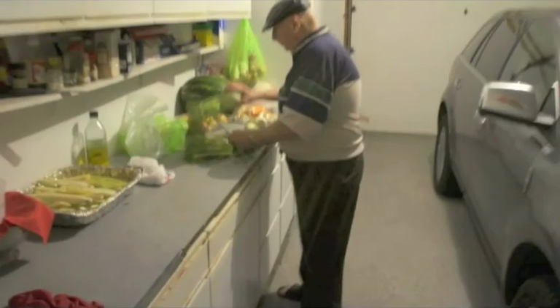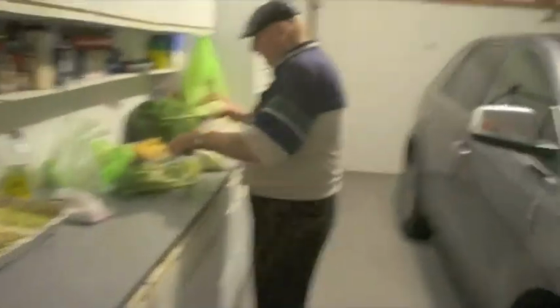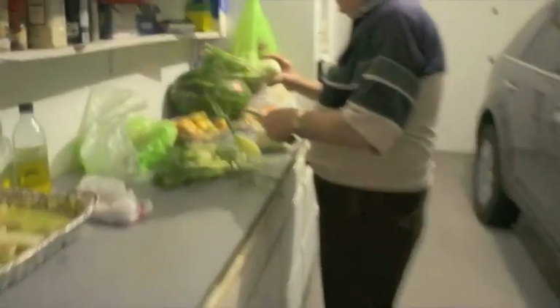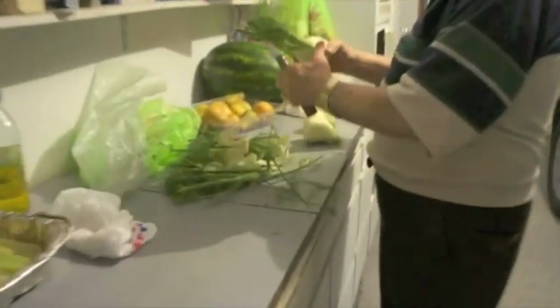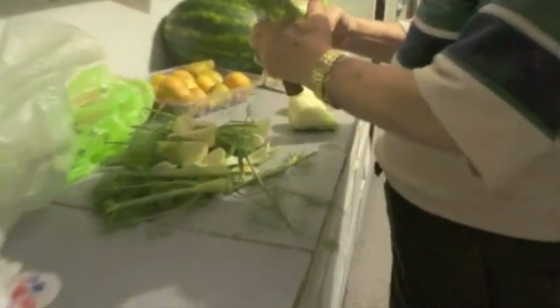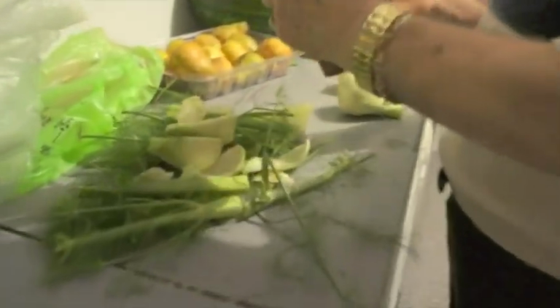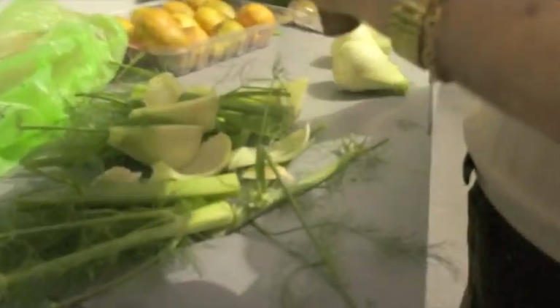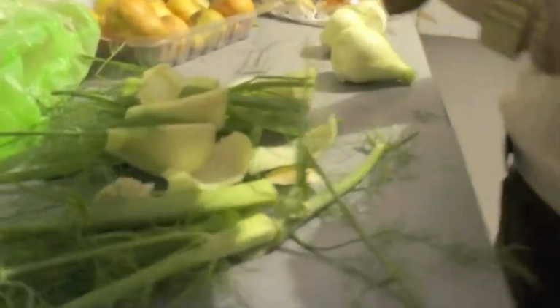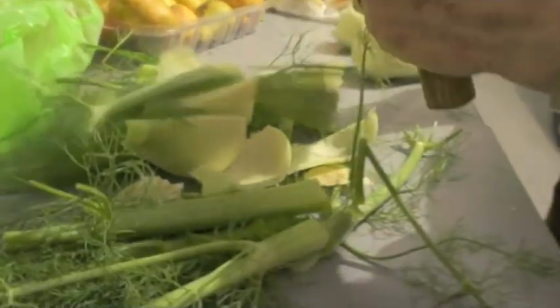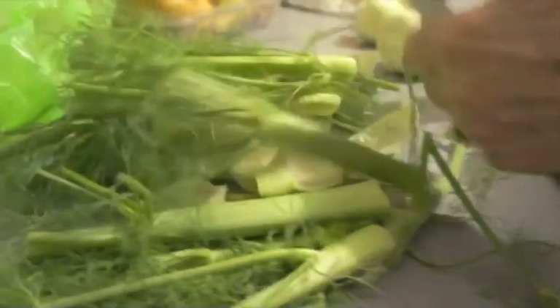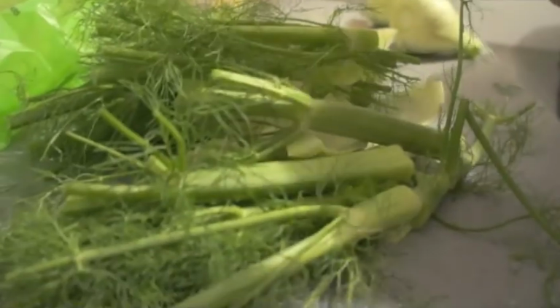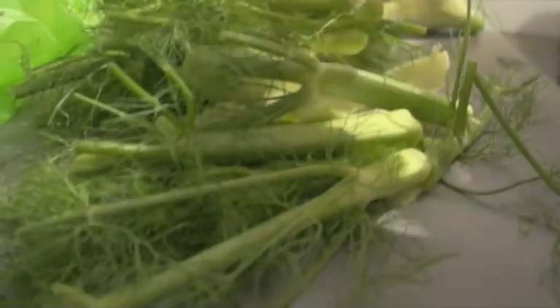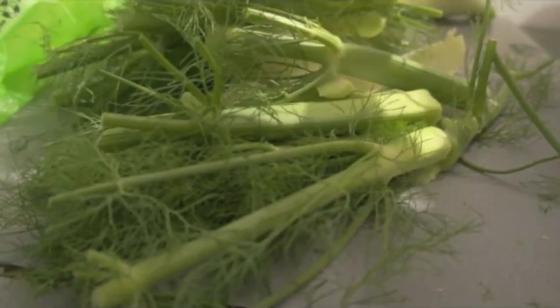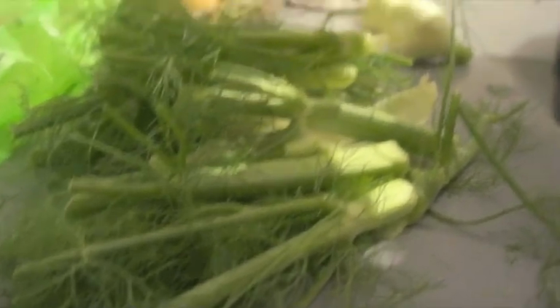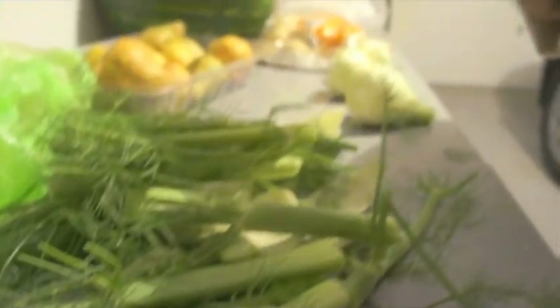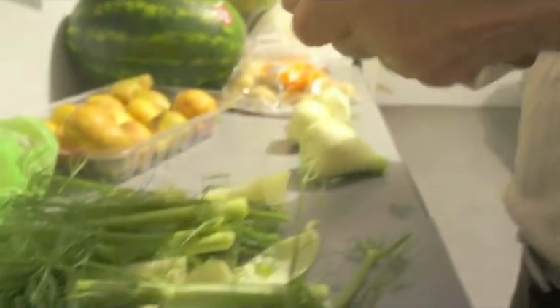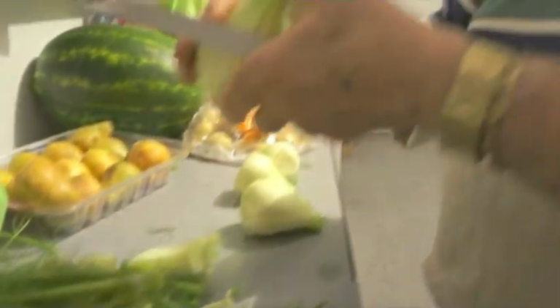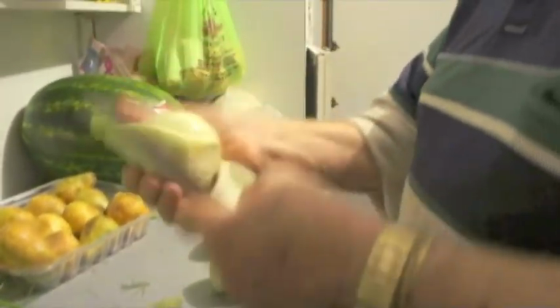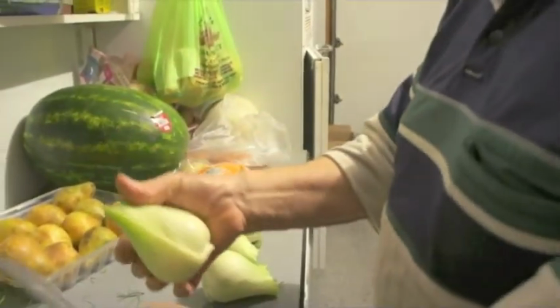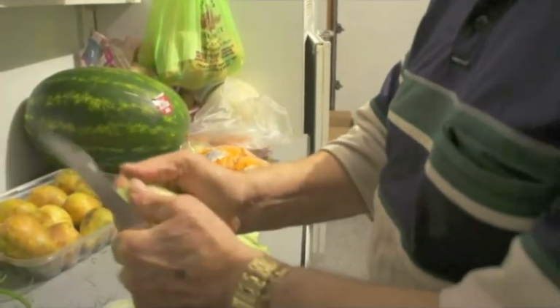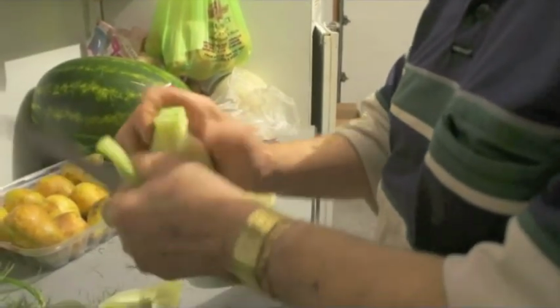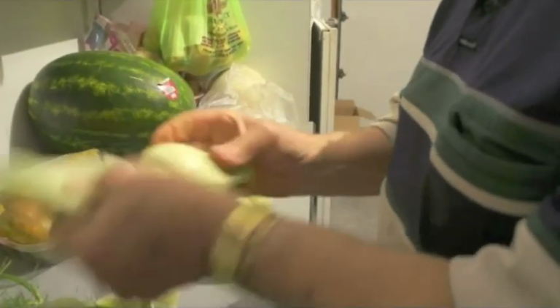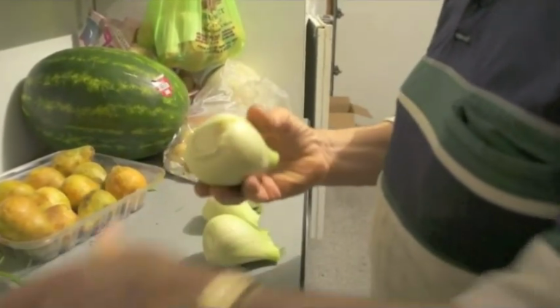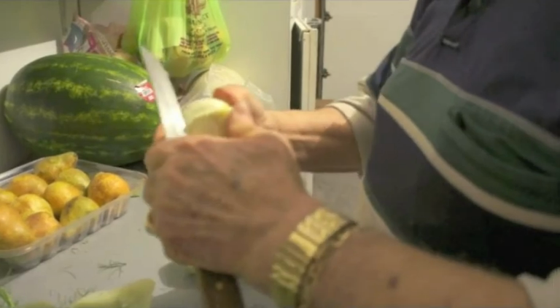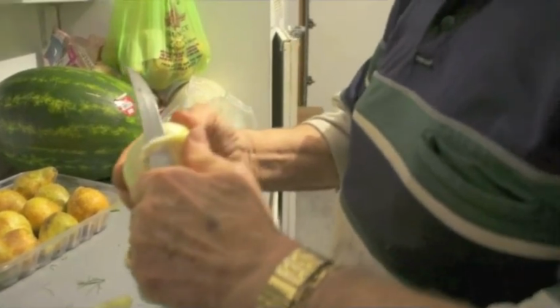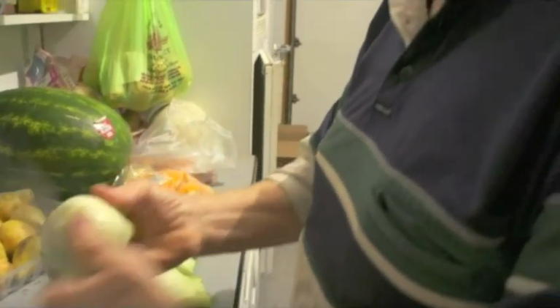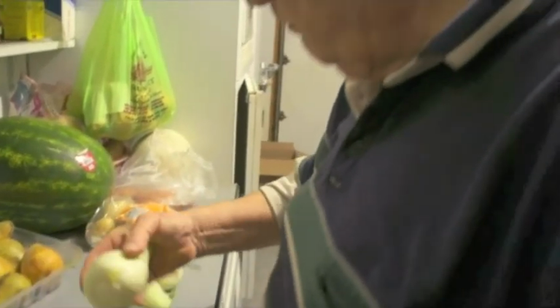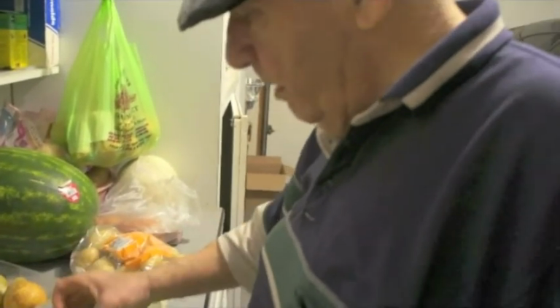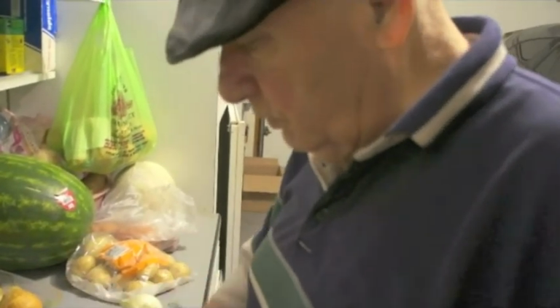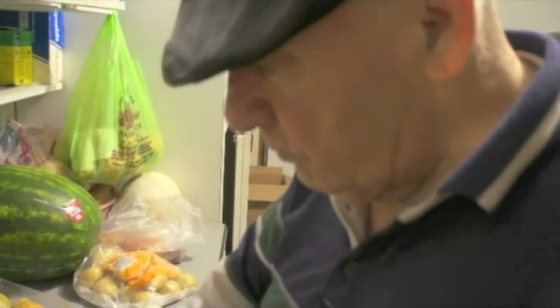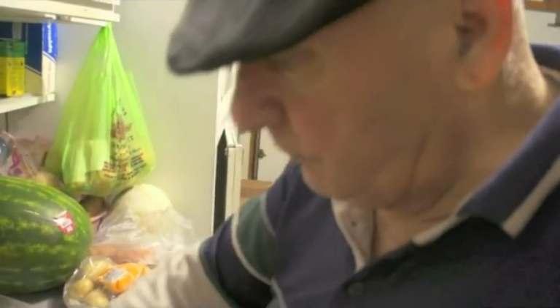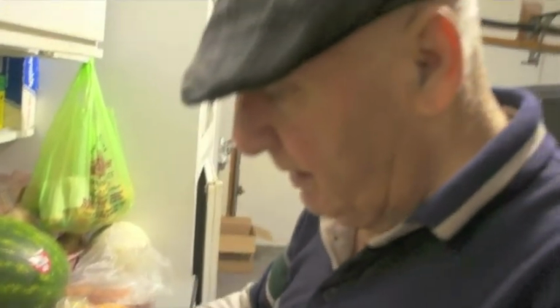What is this? Fennel. Fennel? Yep. Are you going to cook this? No, well — this is just for appetizers? You're going to appetize.